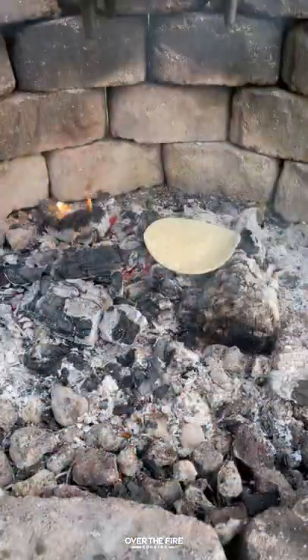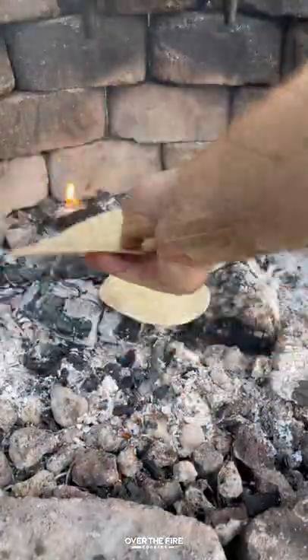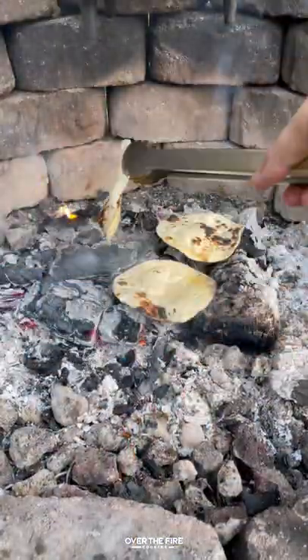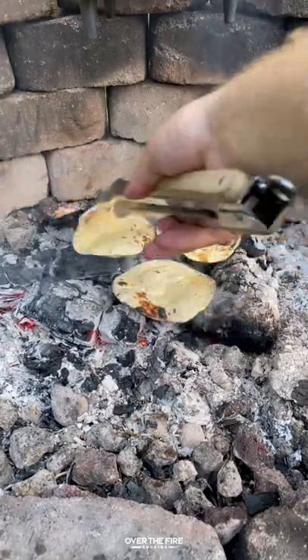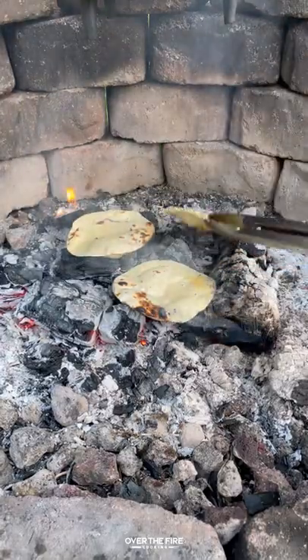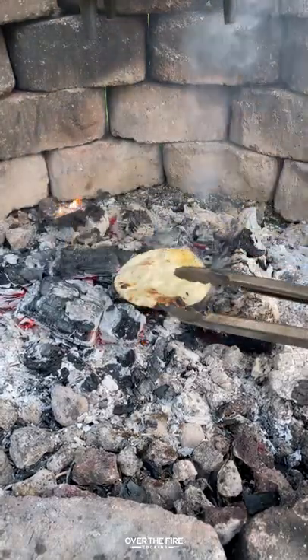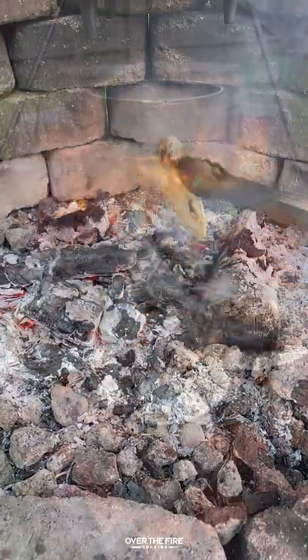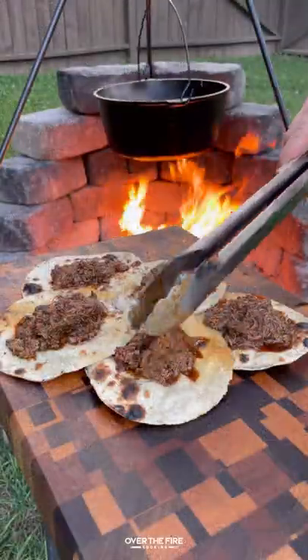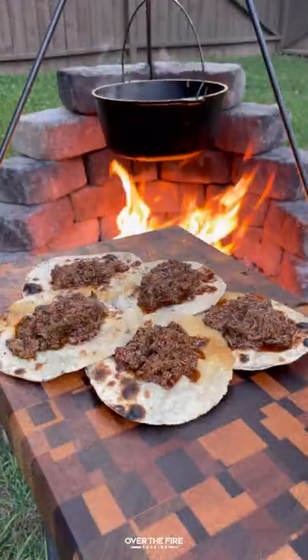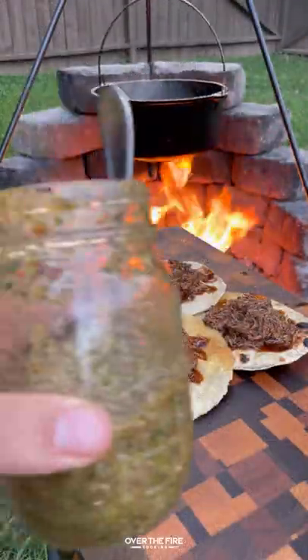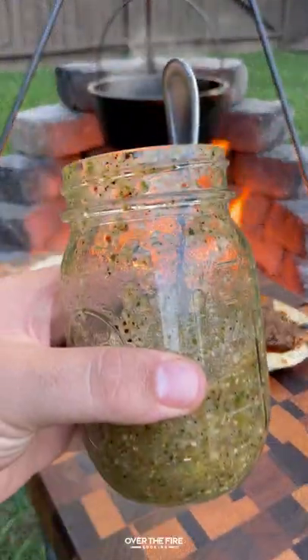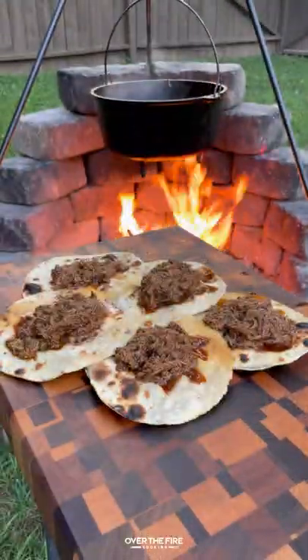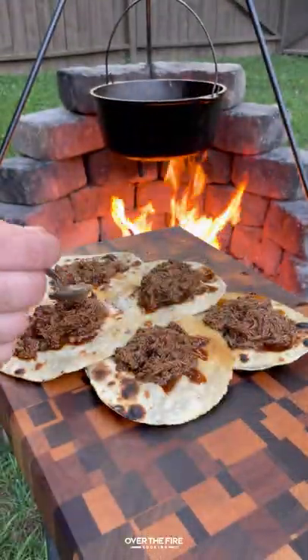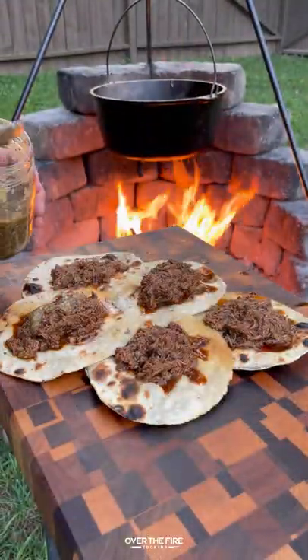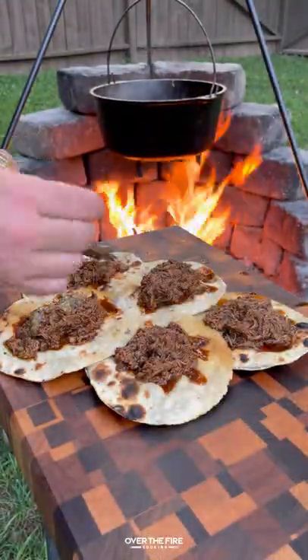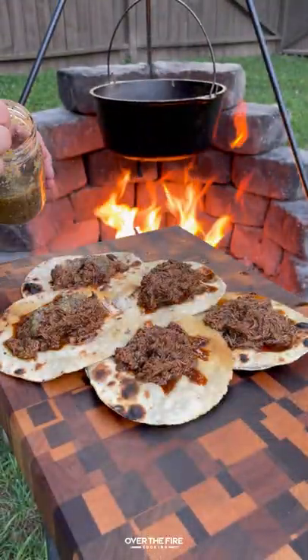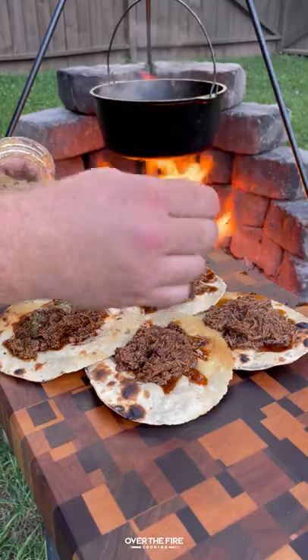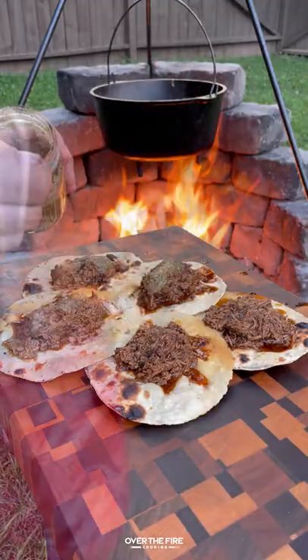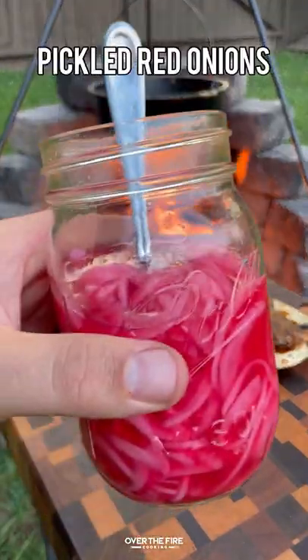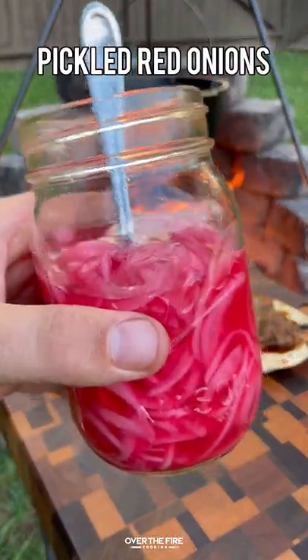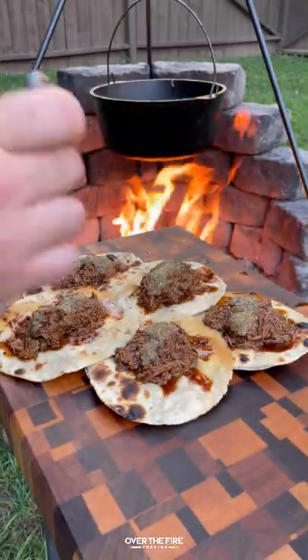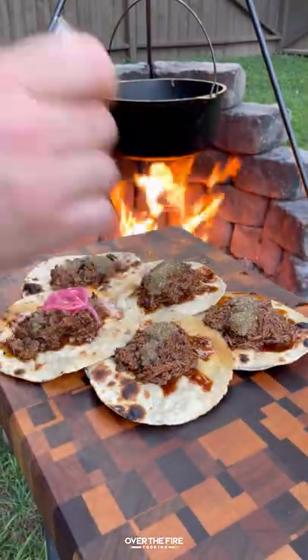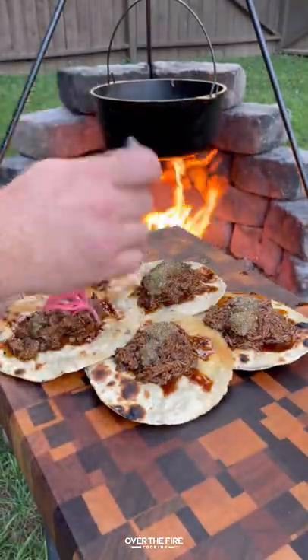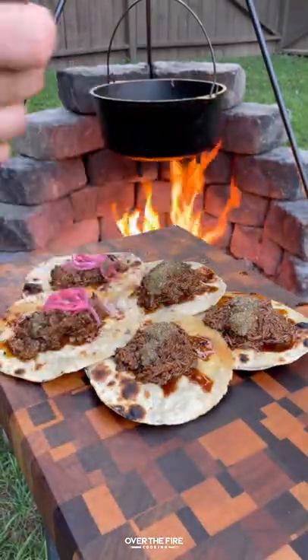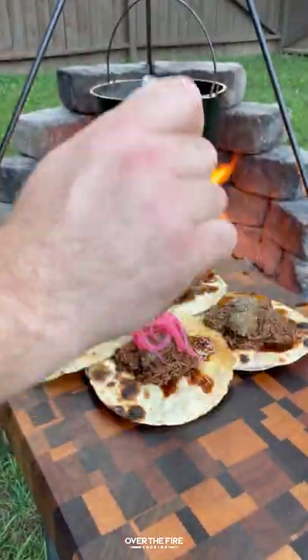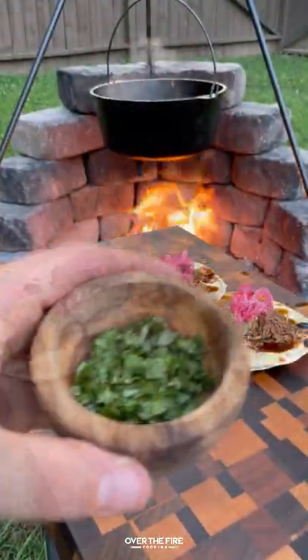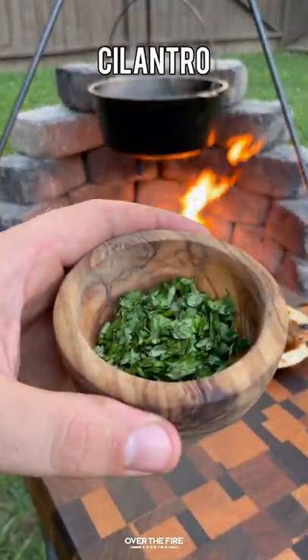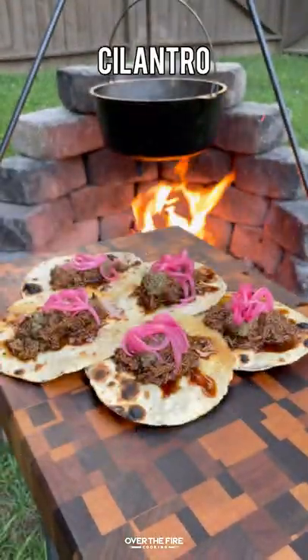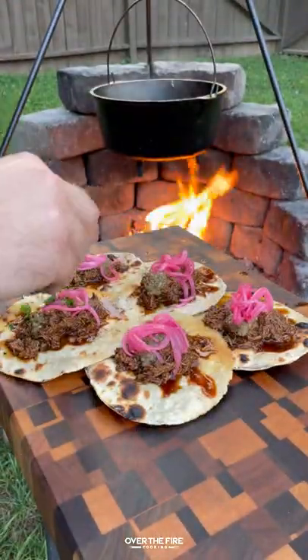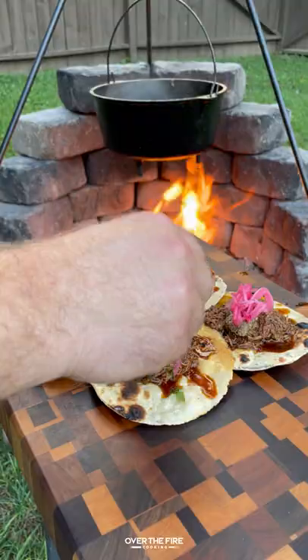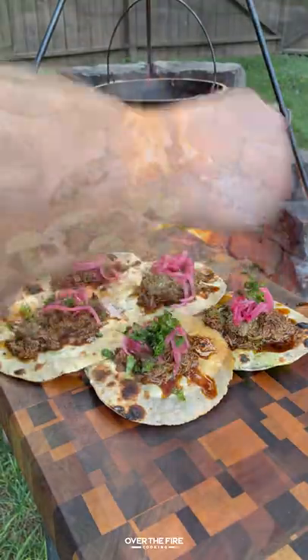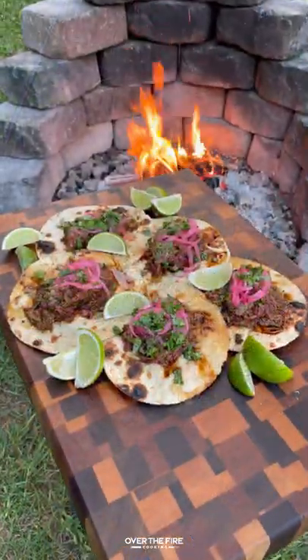We're gonna start building our tacos with charred tortillas, placing the shredded lamb, the salsa, some pickled red onions, top it off with chopped cilantro and lime wedges on the side.